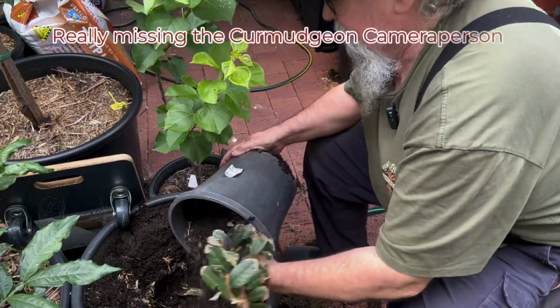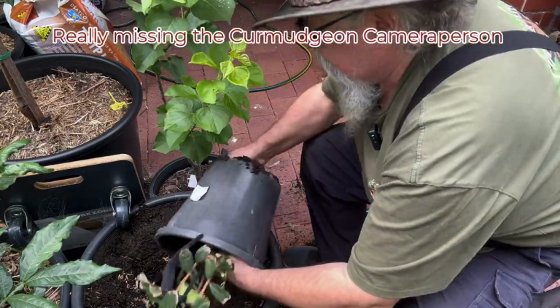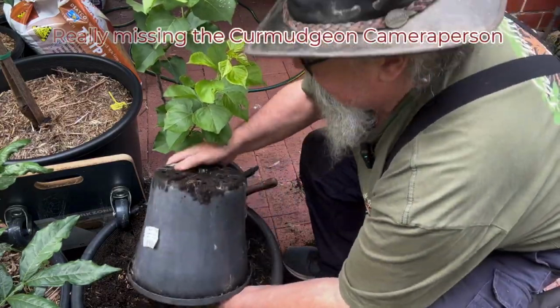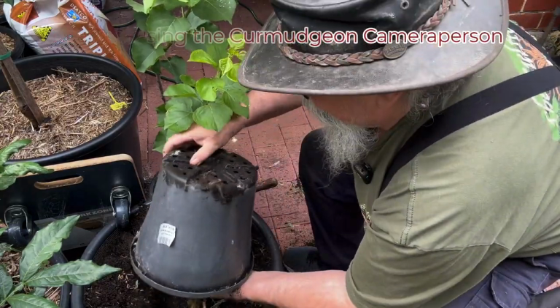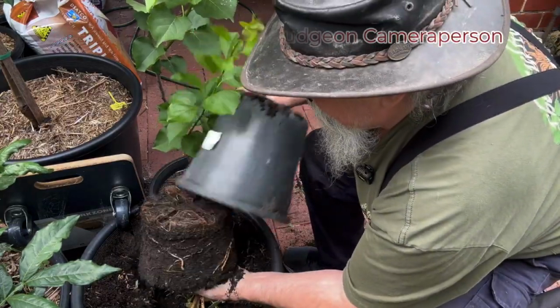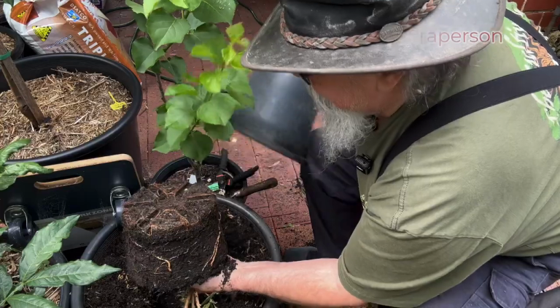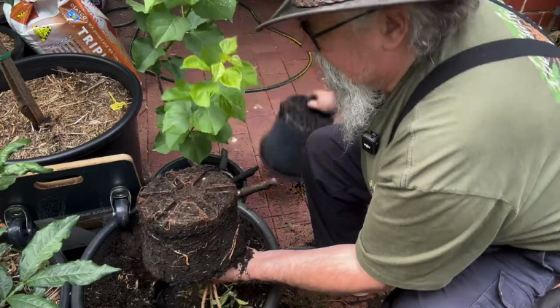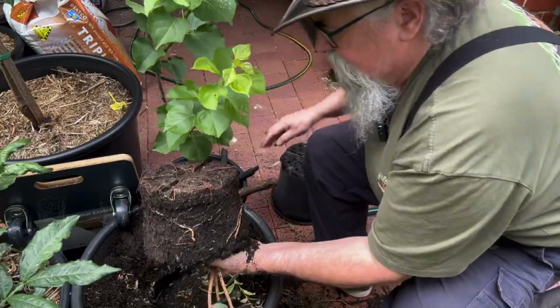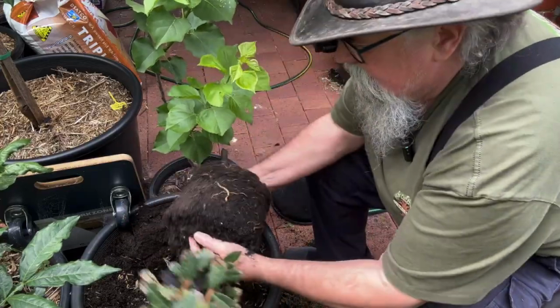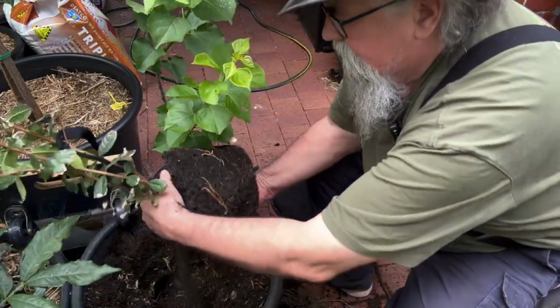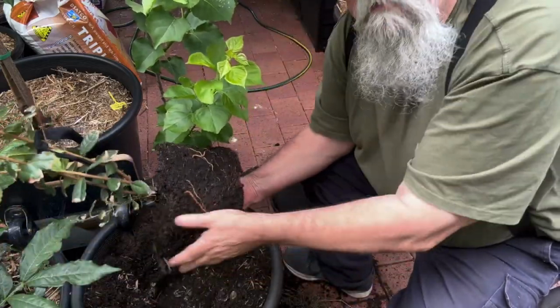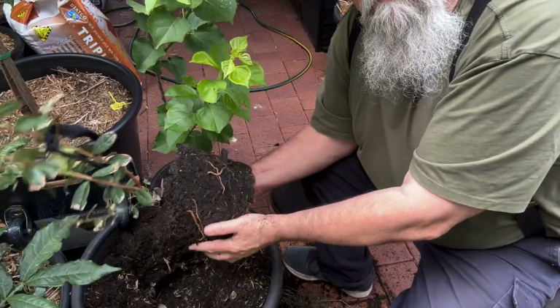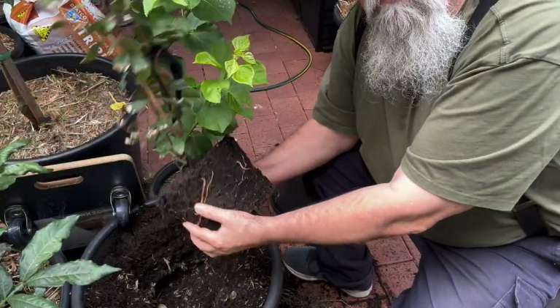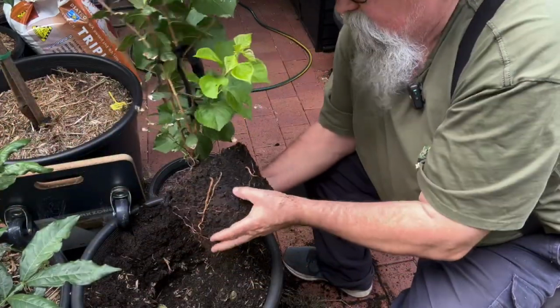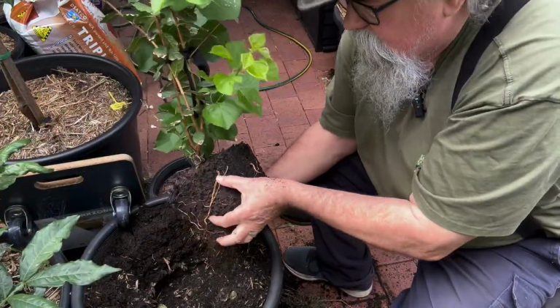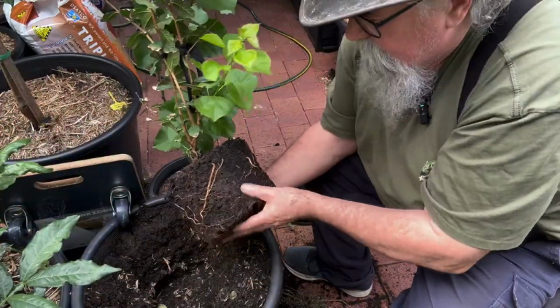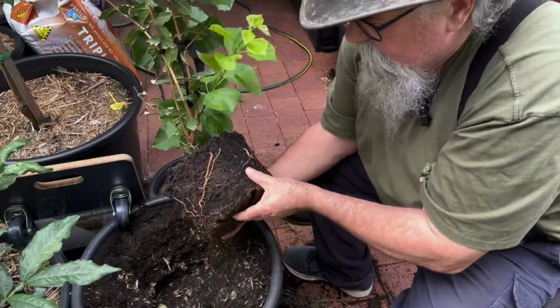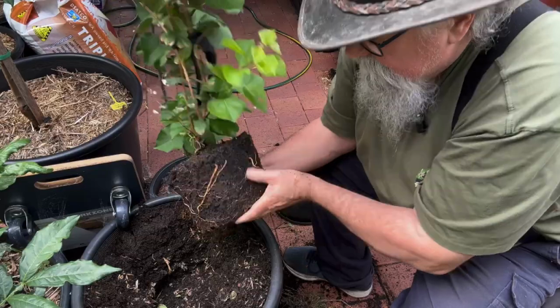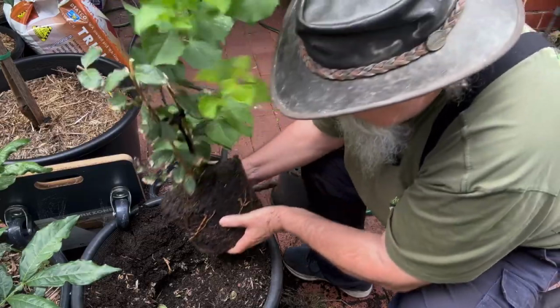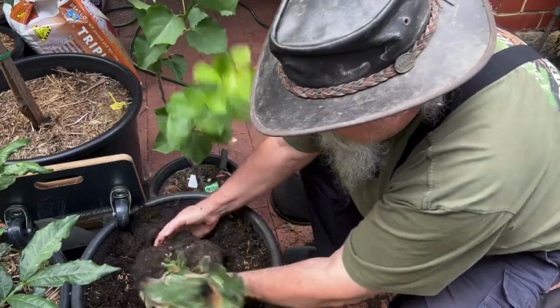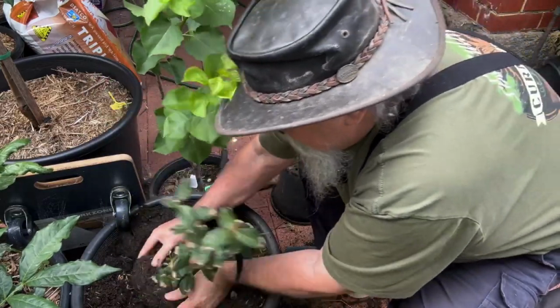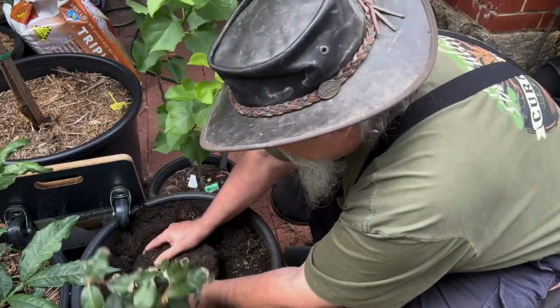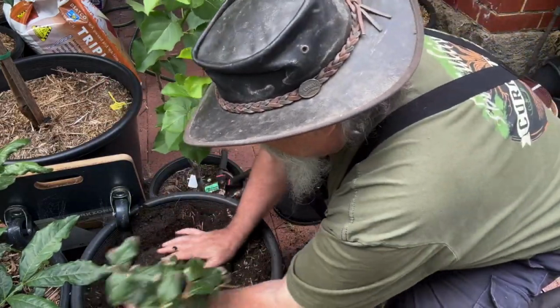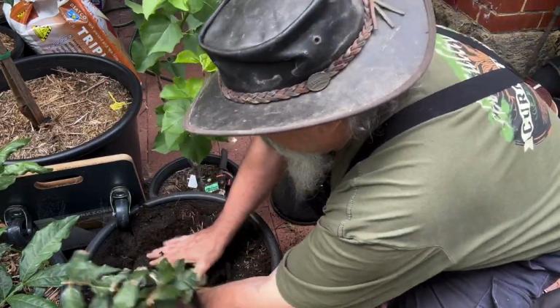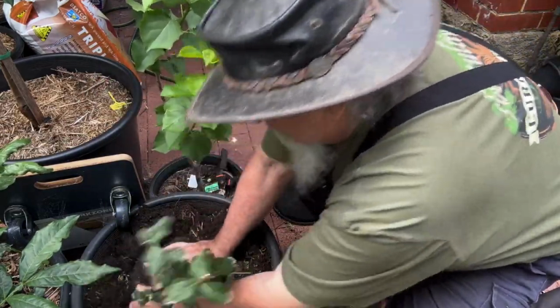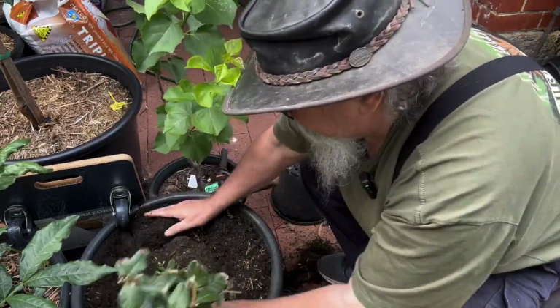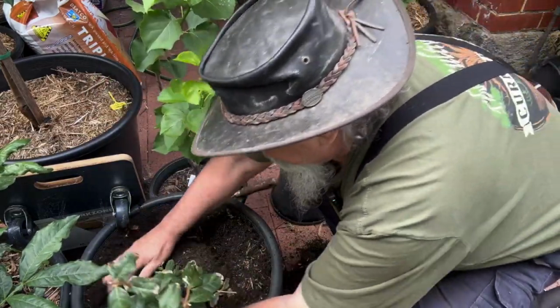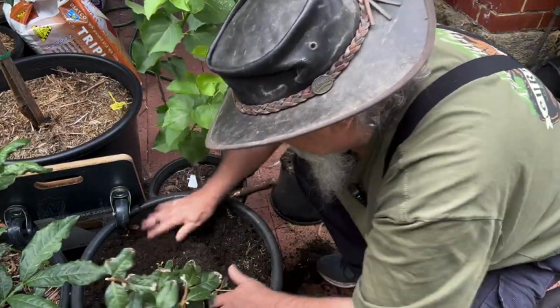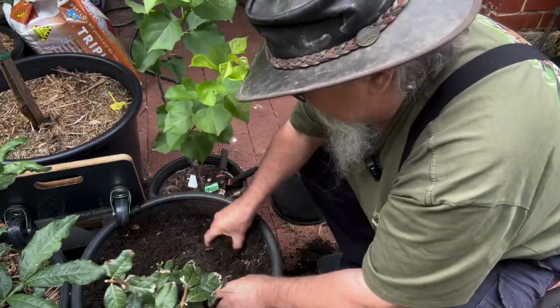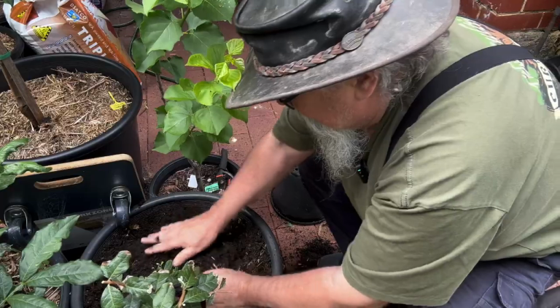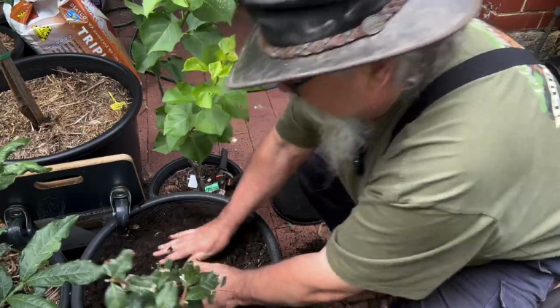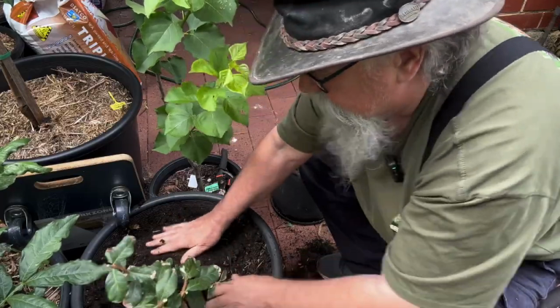Just take him out — he's a bit dry. Nice little root bundle there. He's not root-bound in any way. So we'll drop him in there and get some more soil as well.